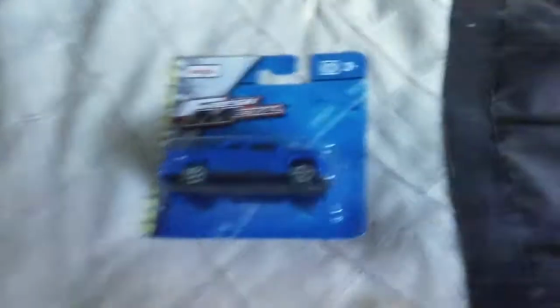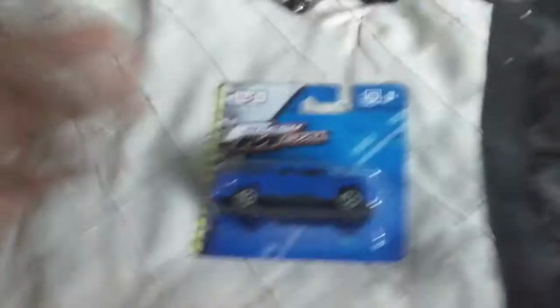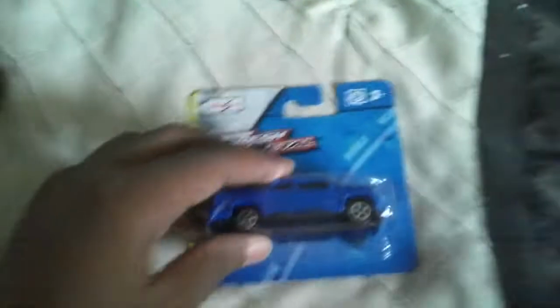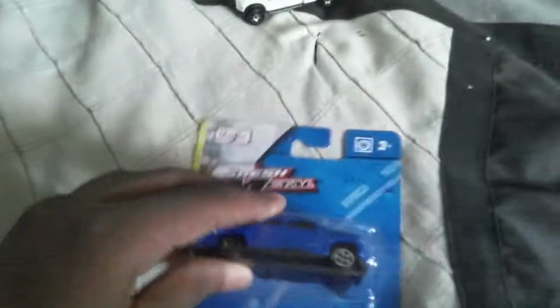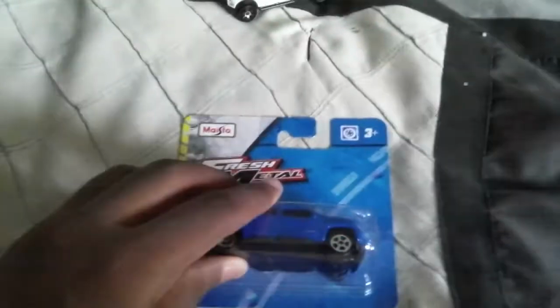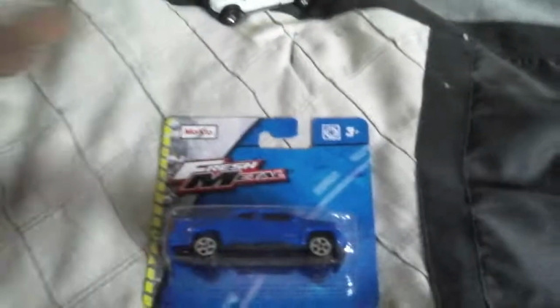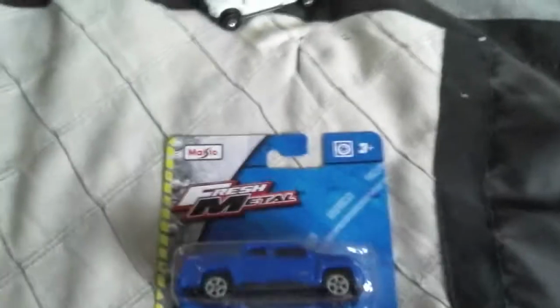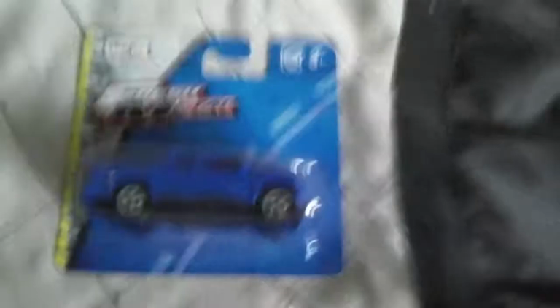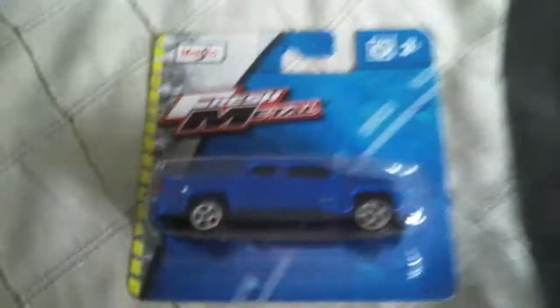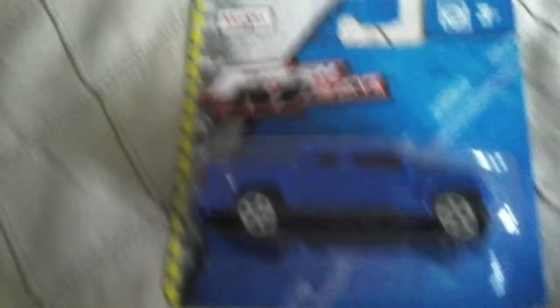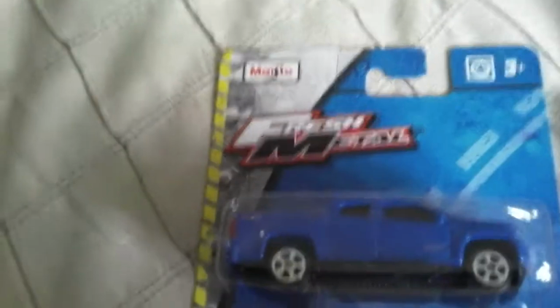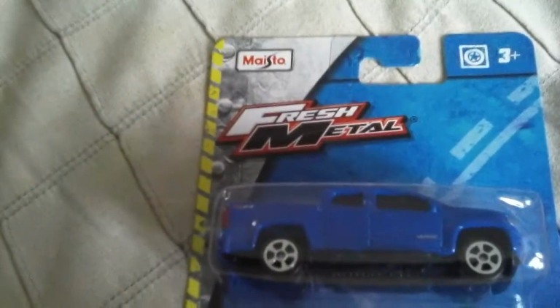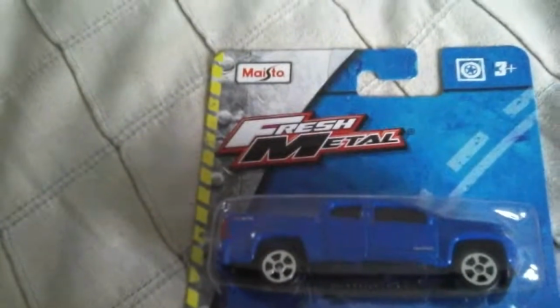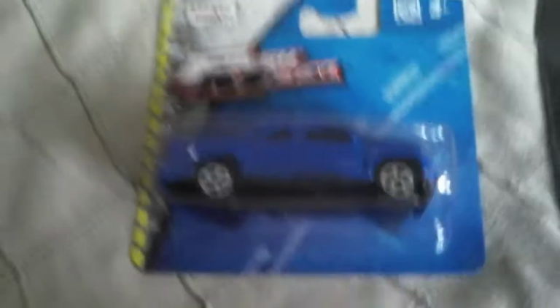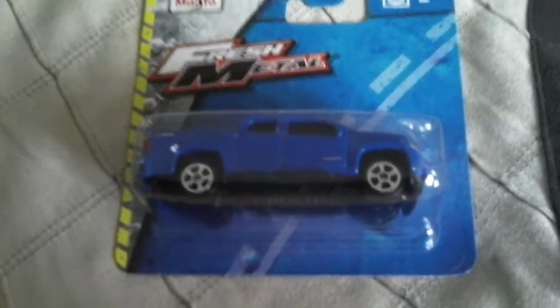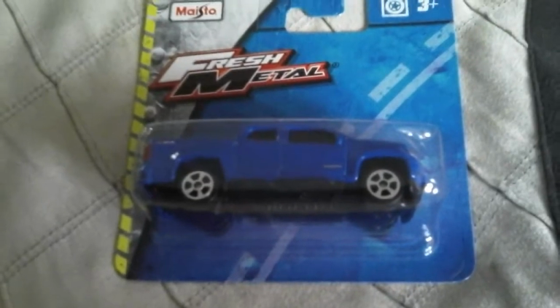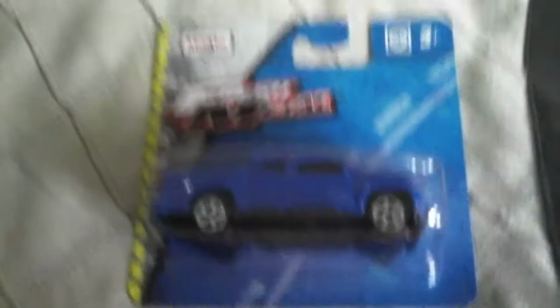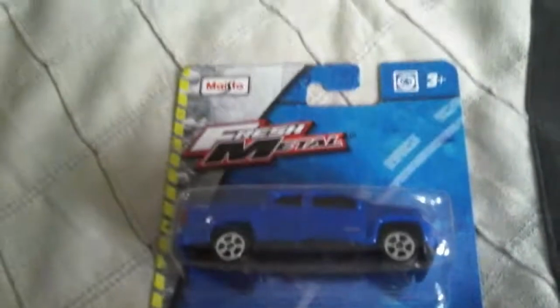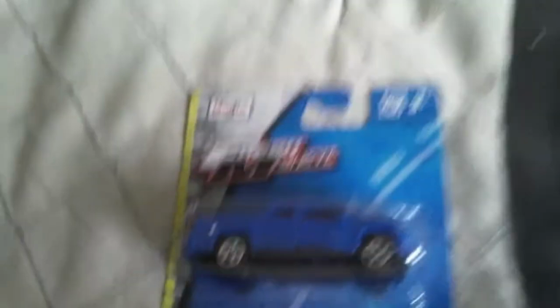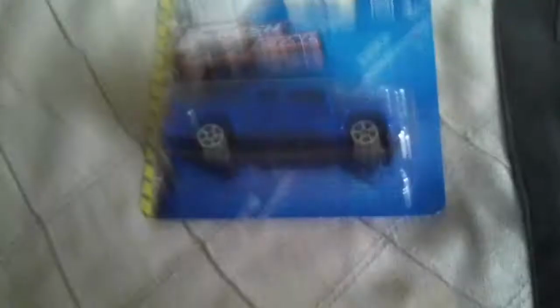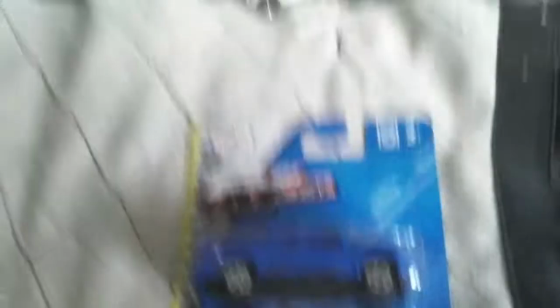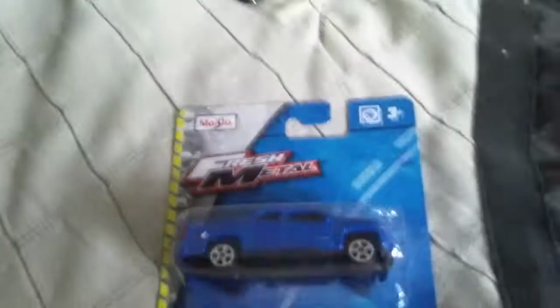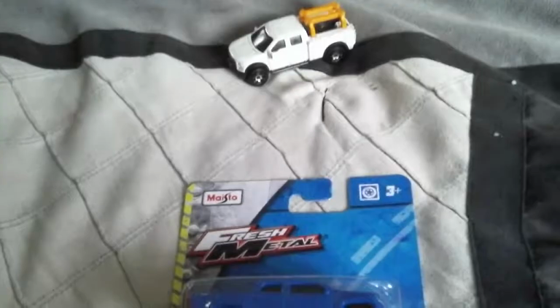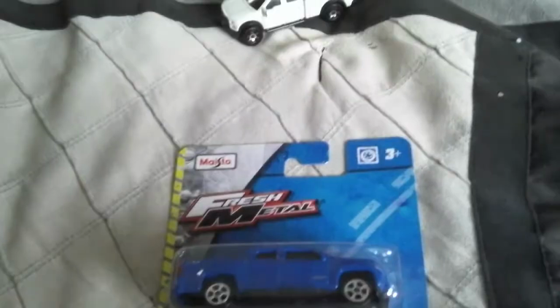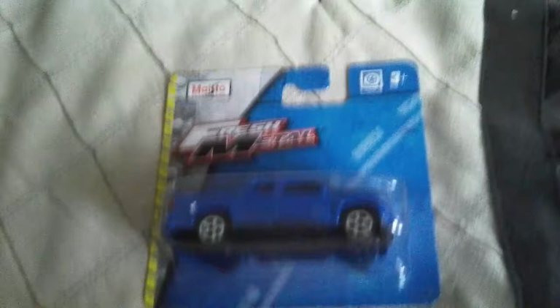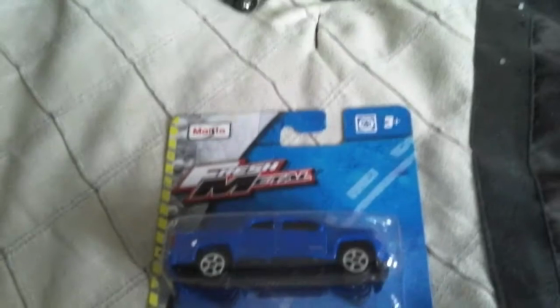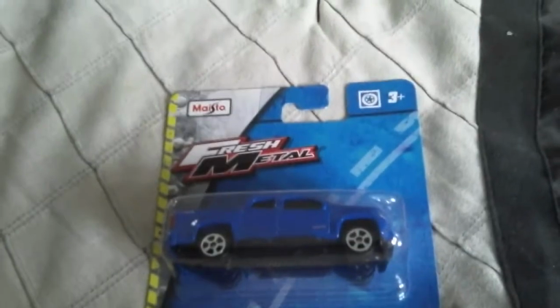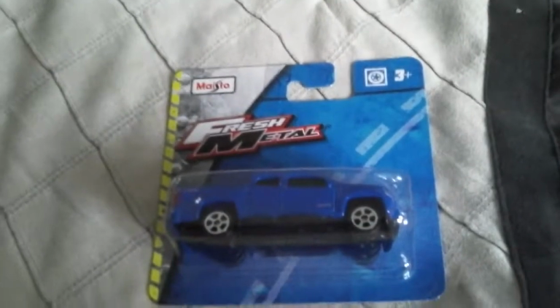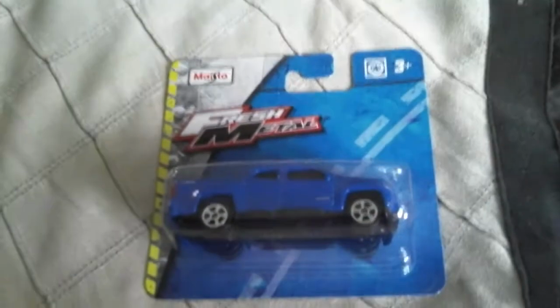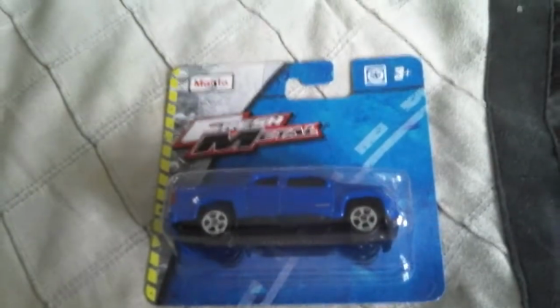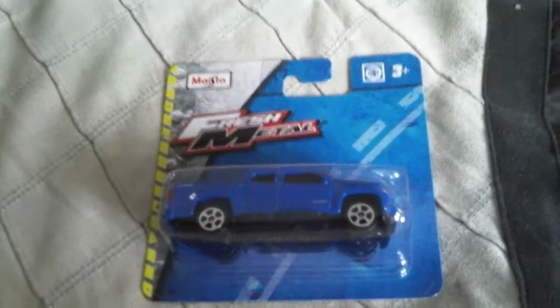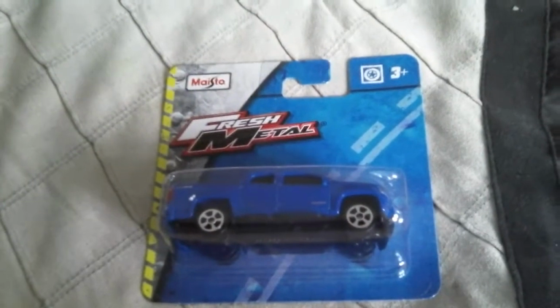Hello everybody, my name is LaVon Fitzgerald, and I'm gonna be showing you the Maelisto Chevrolet Colorado. It's a nice truck, and it's really a Maelisto.